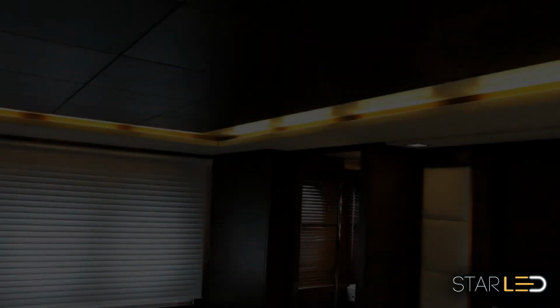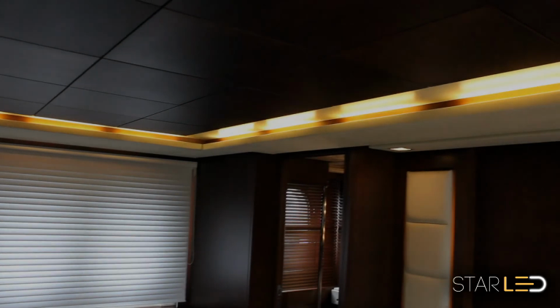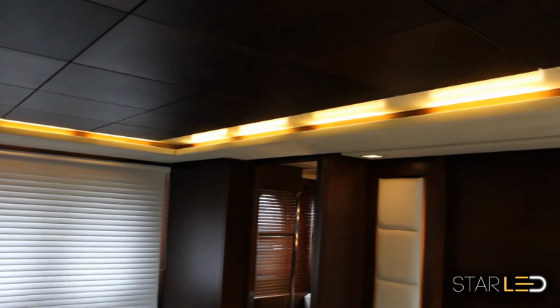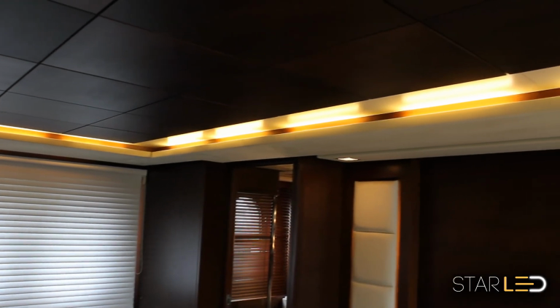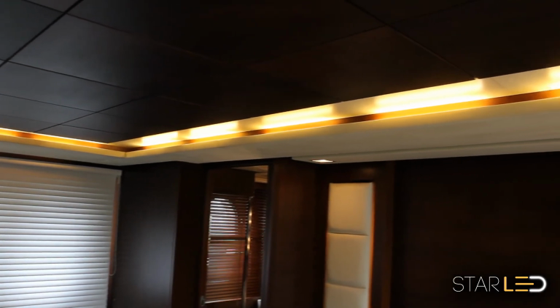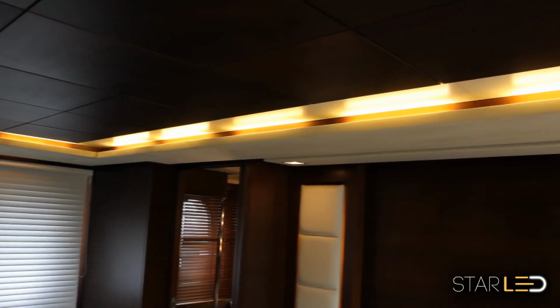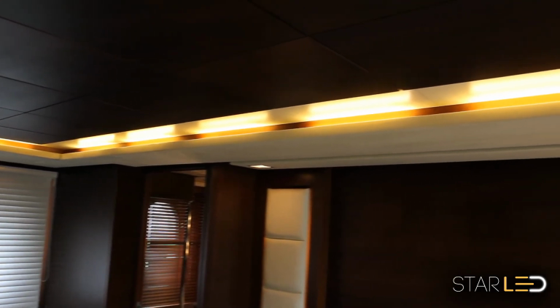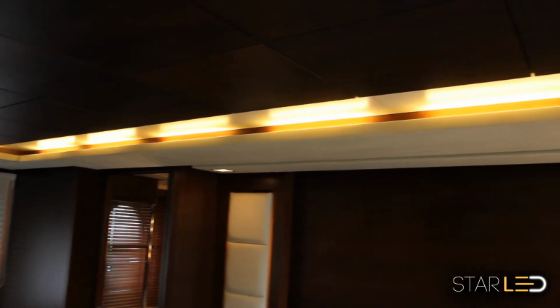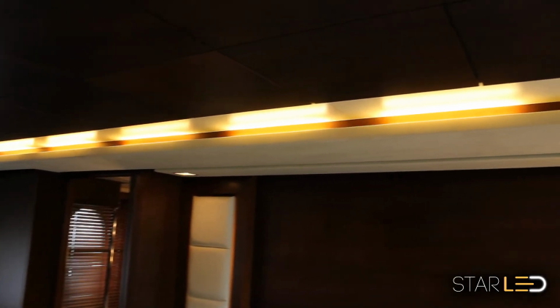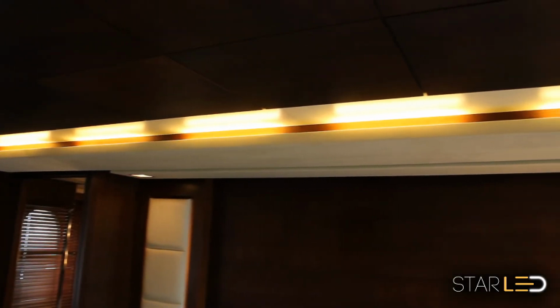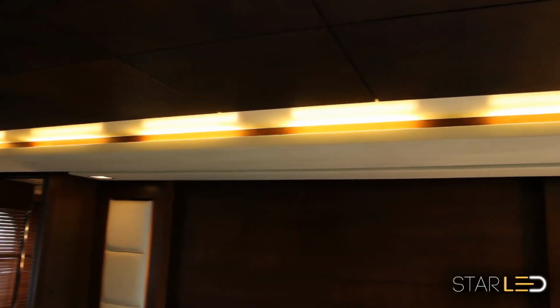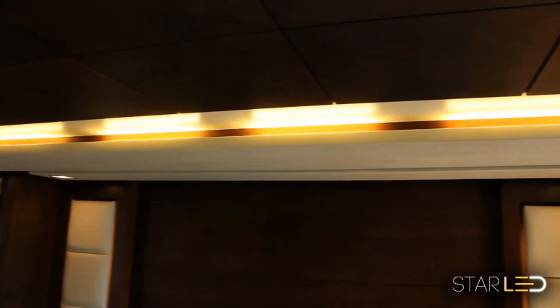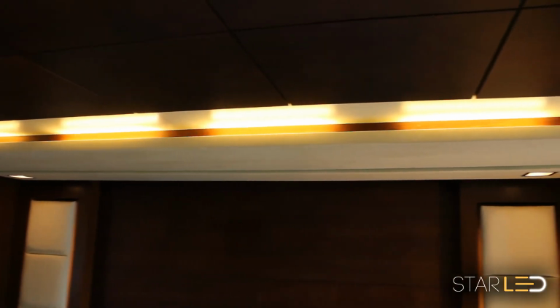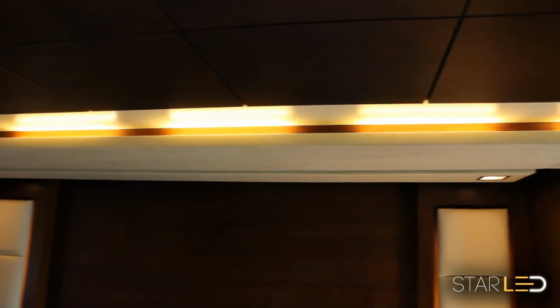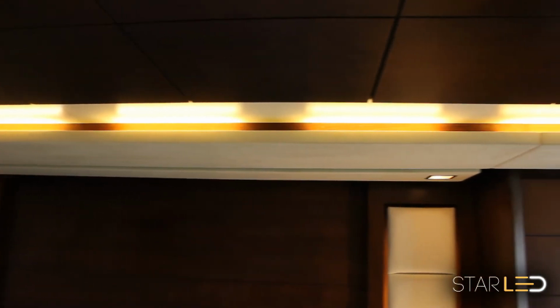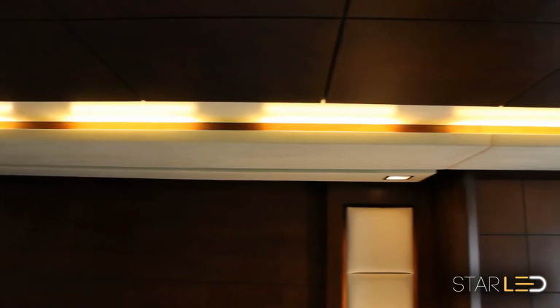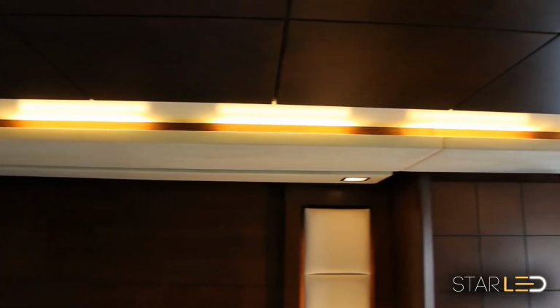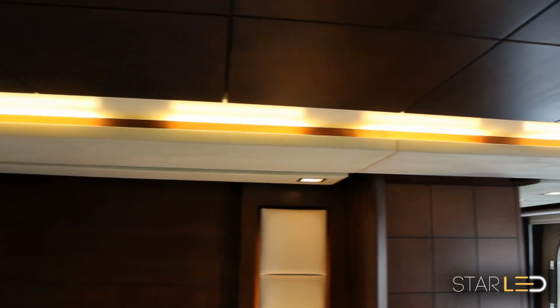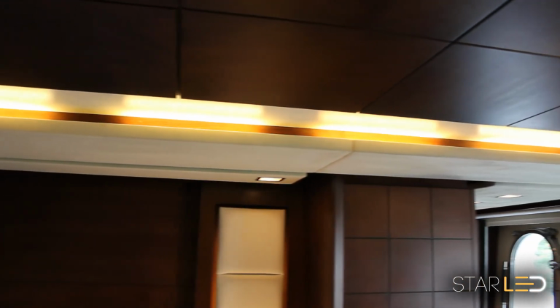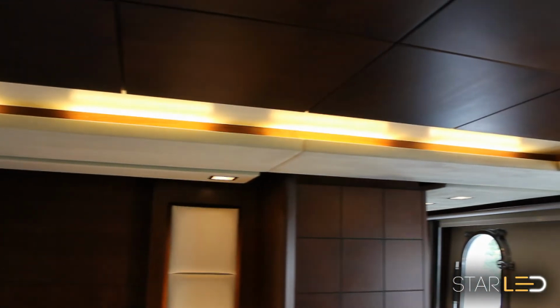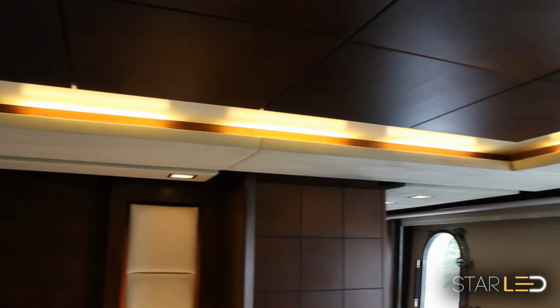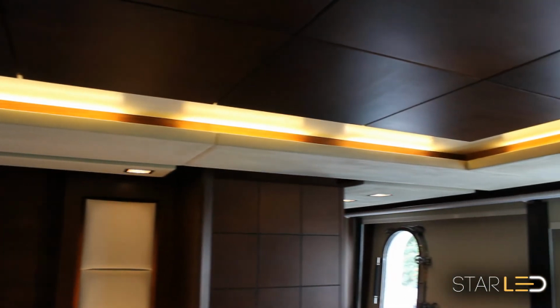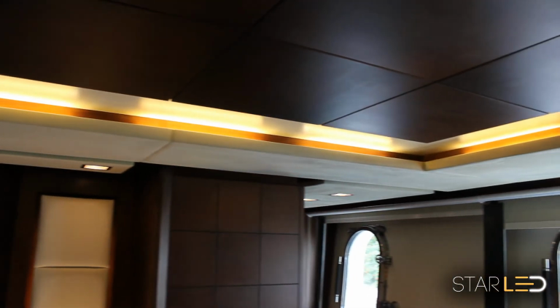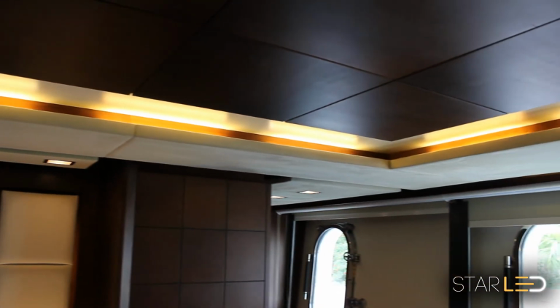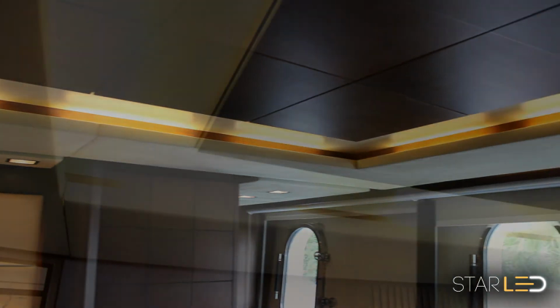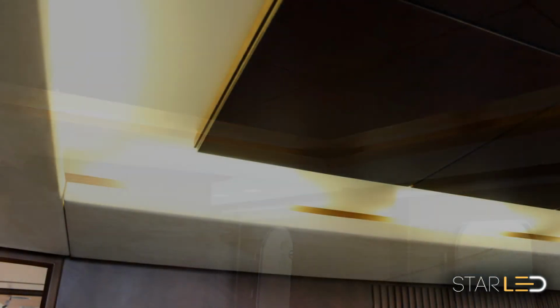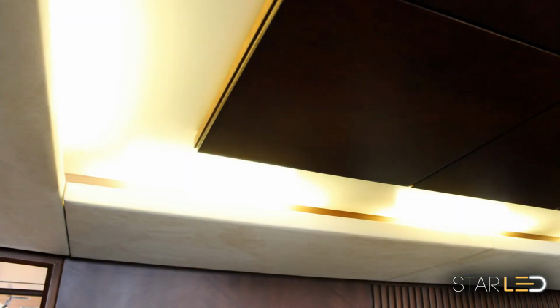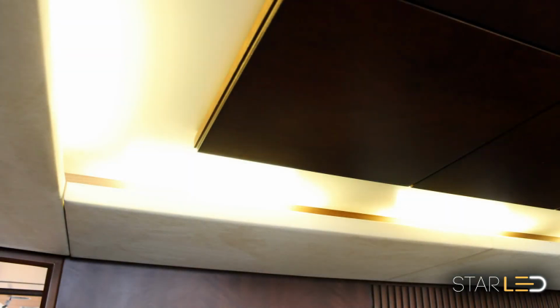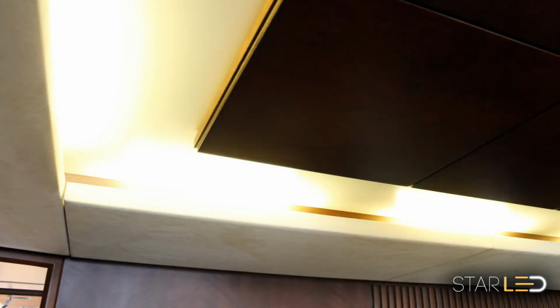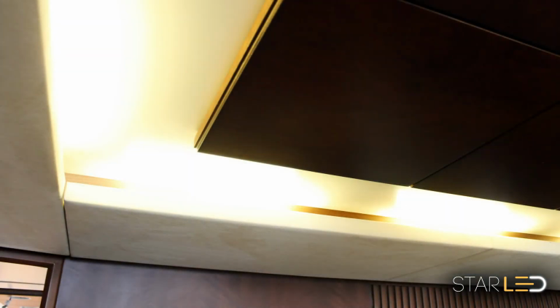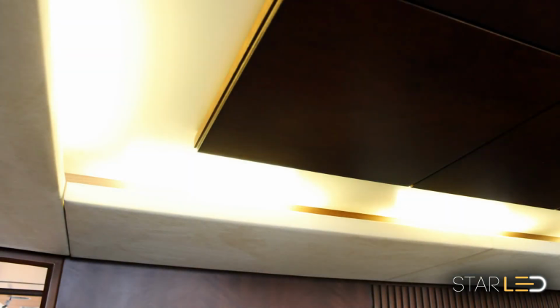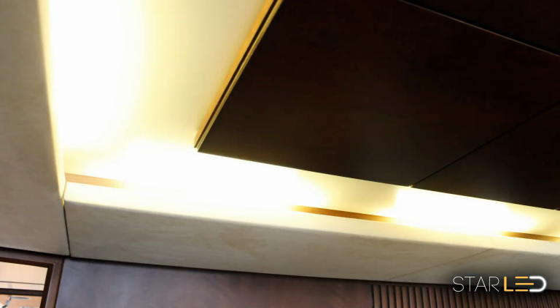Star LED is well known in the marine industry with their vast selection and supply of retrofit LED lights. By retrofitting existing light fixtures on a mega yacht, it saves money on remodeling costs and keeps the fit and finish true to the original design.